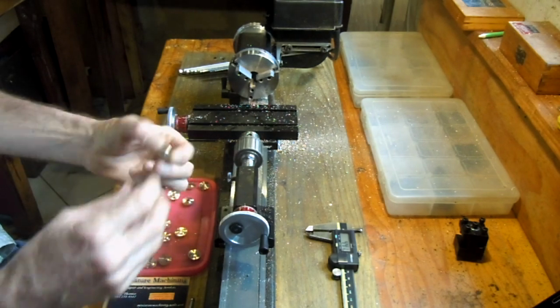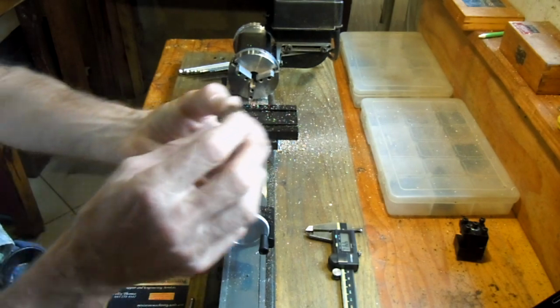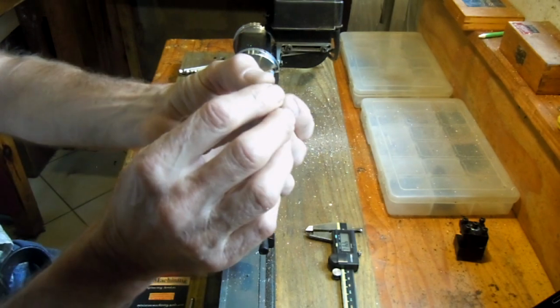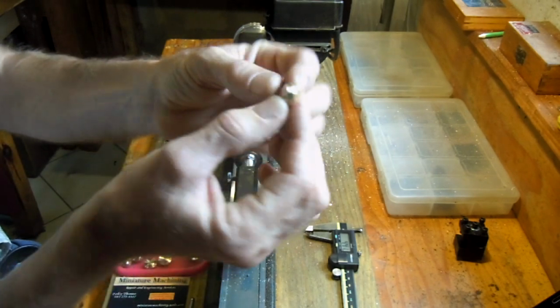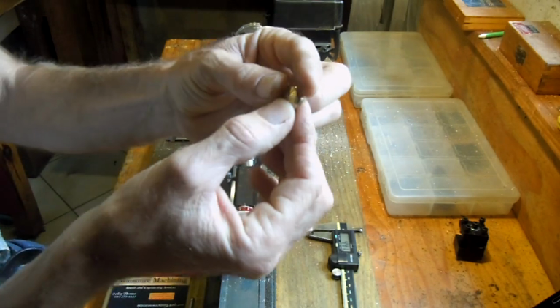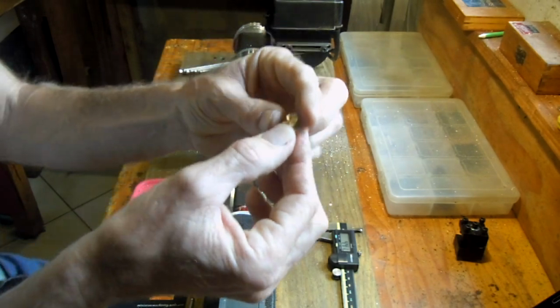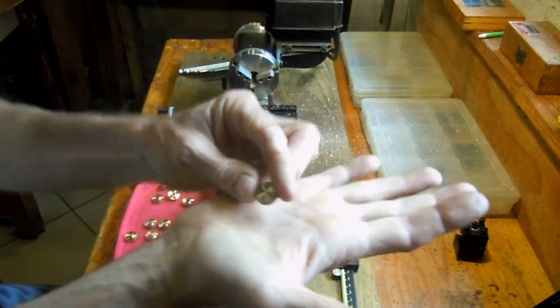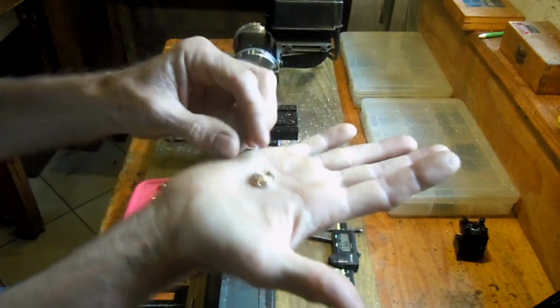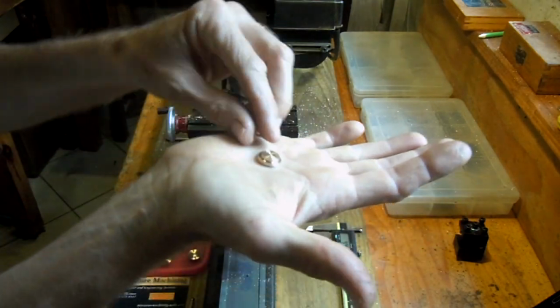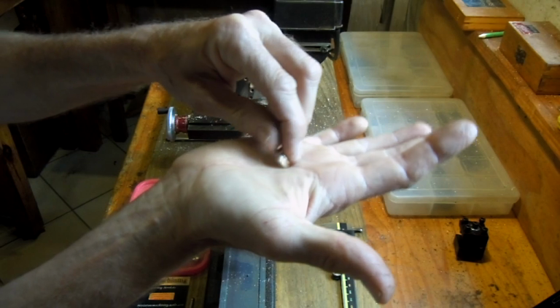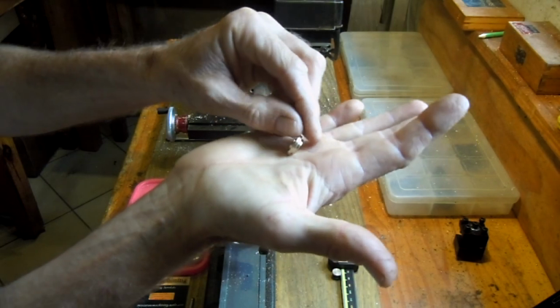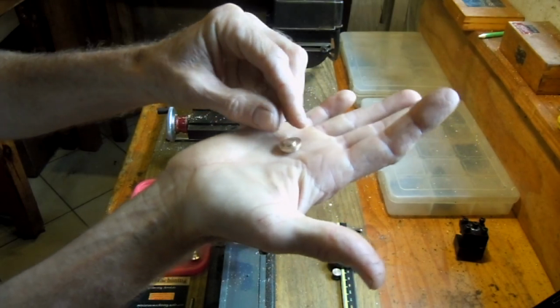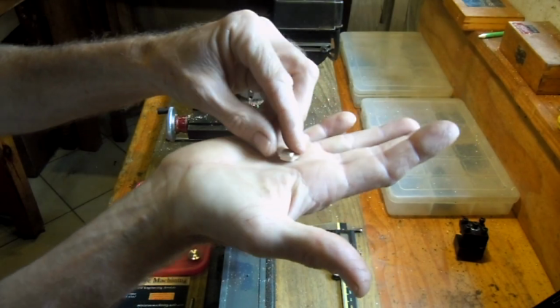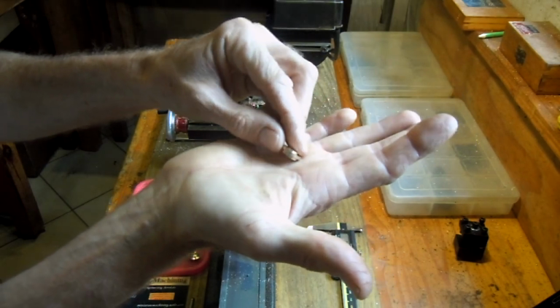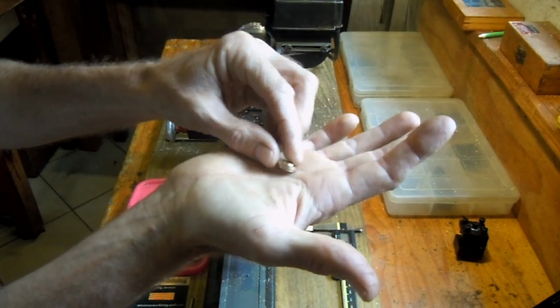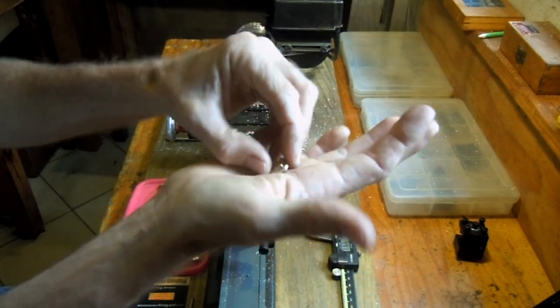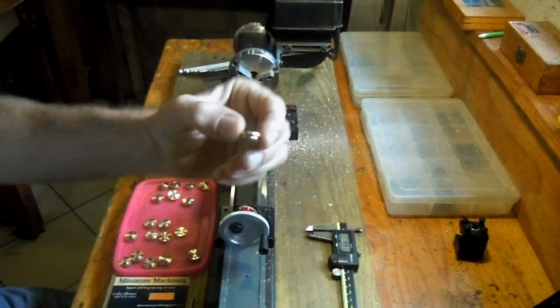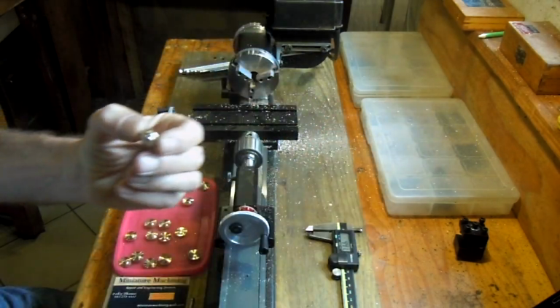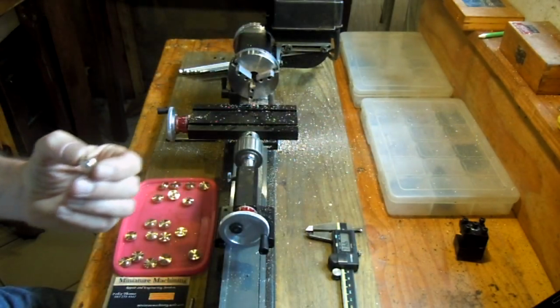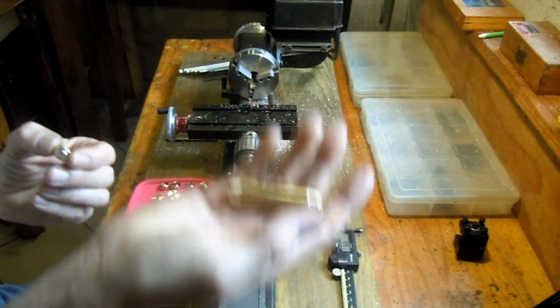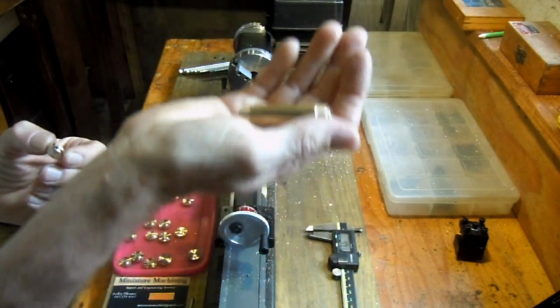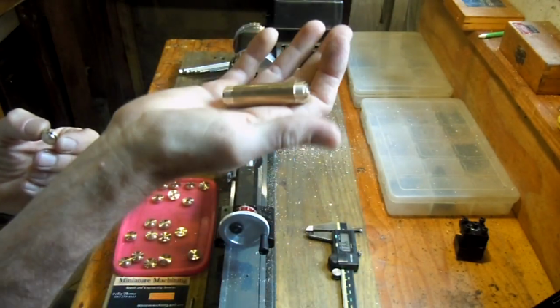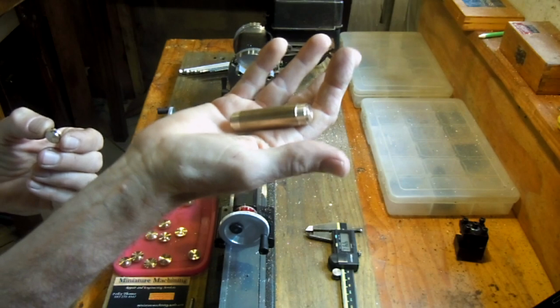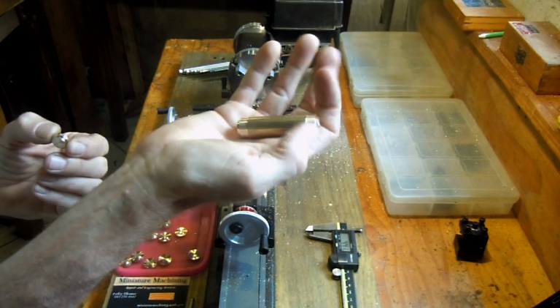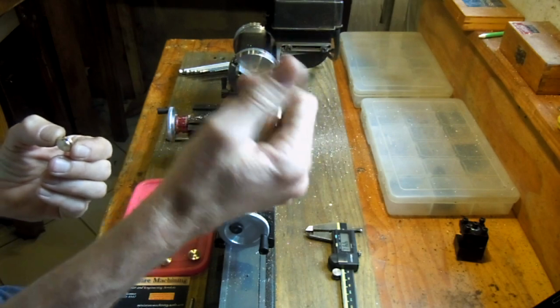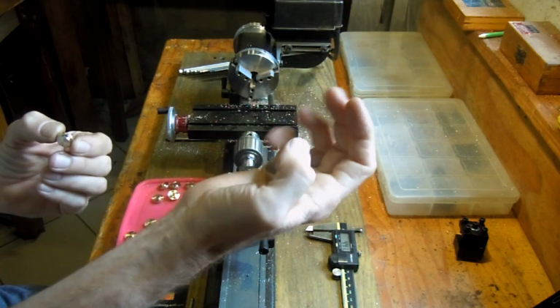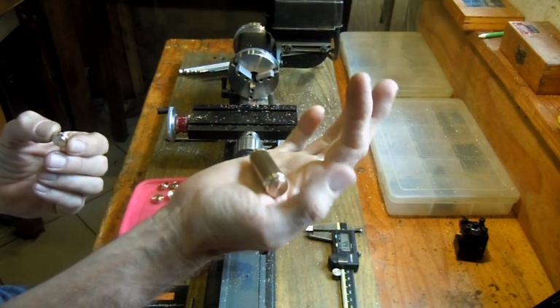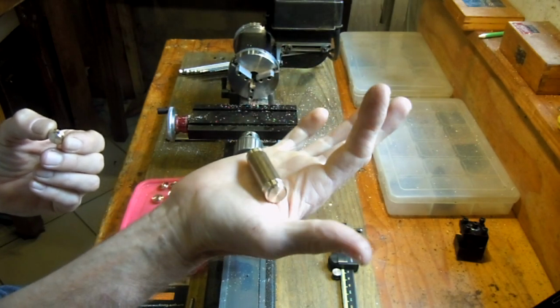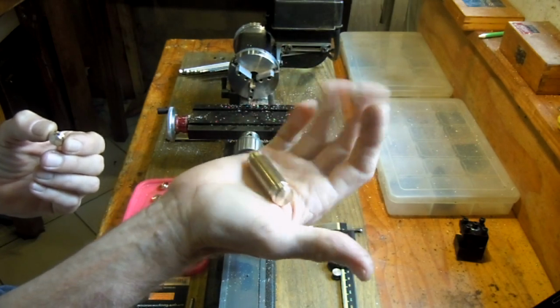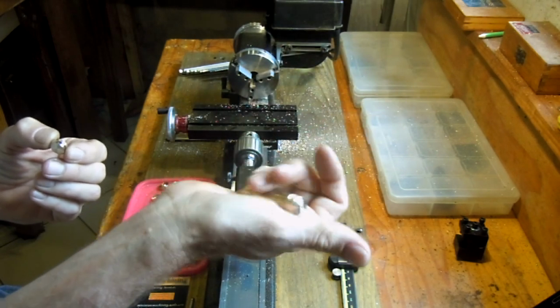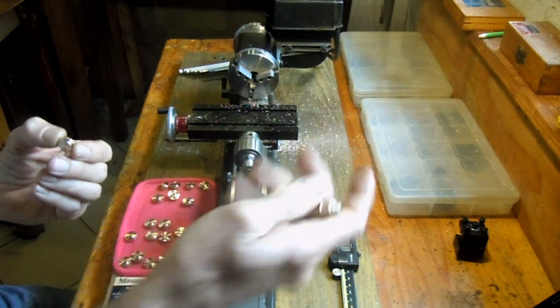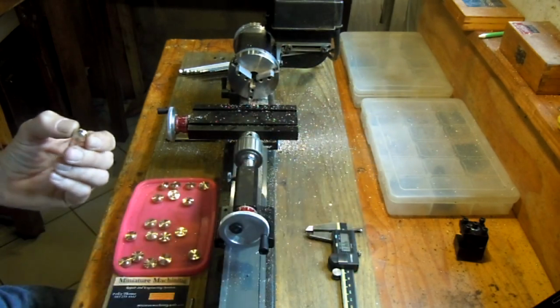You can see this is how far this part has progressed so far. It's been machined out of brass round bar, such as which I'm holding in my hand here.